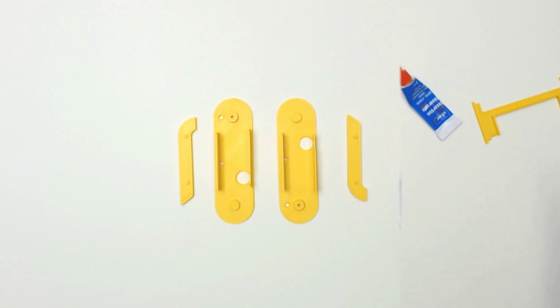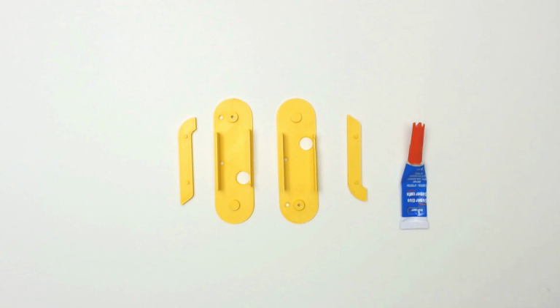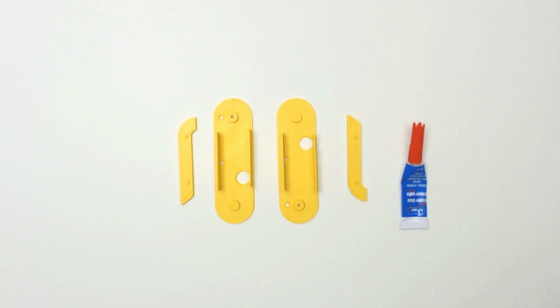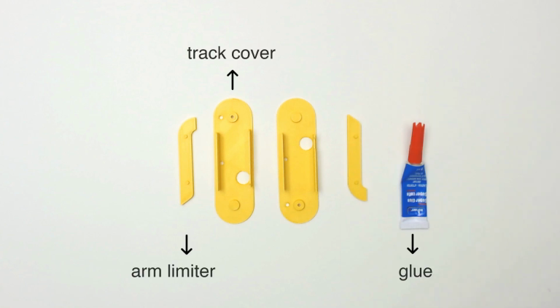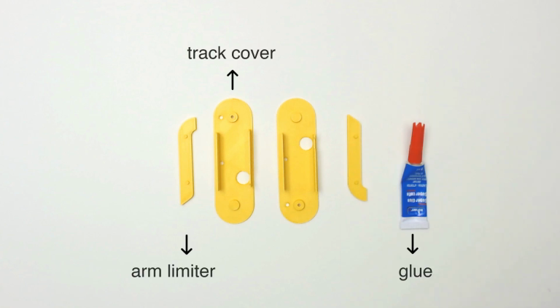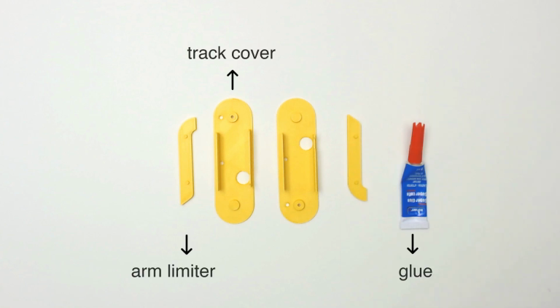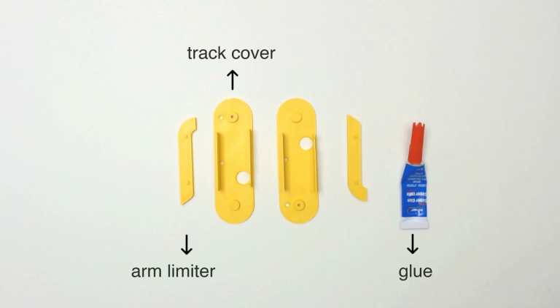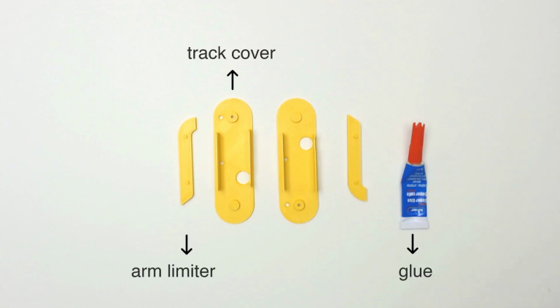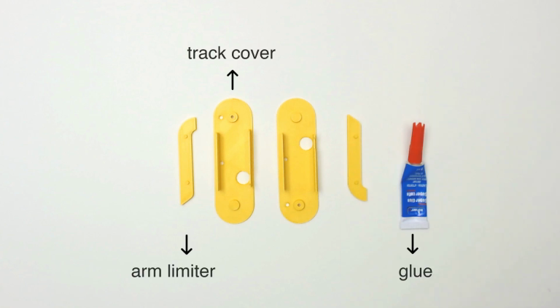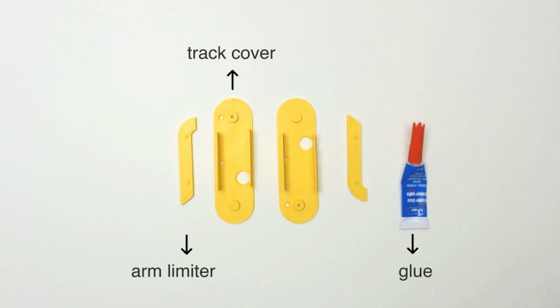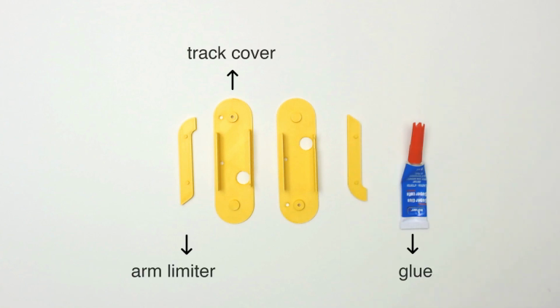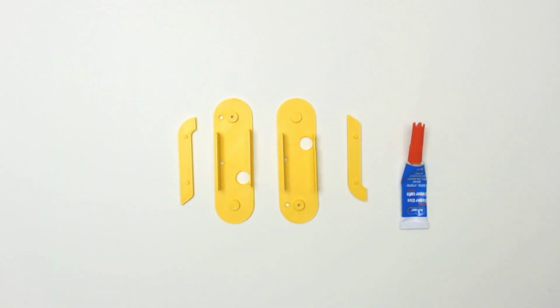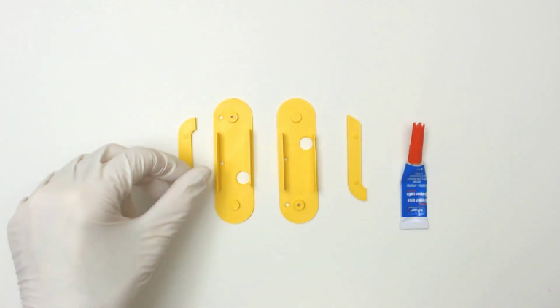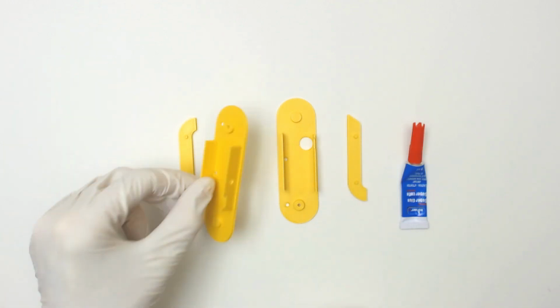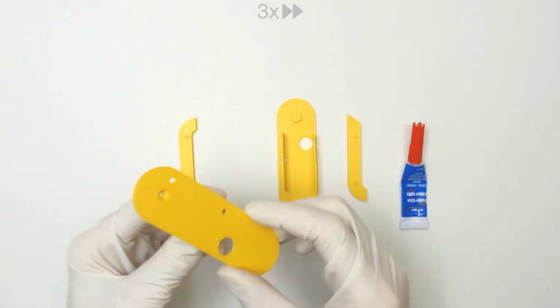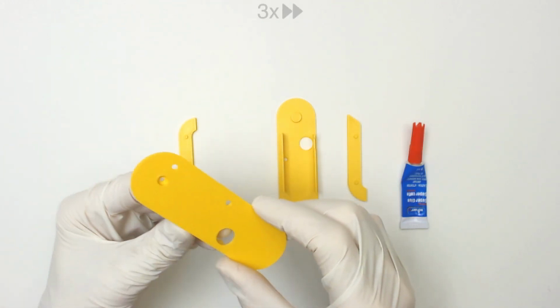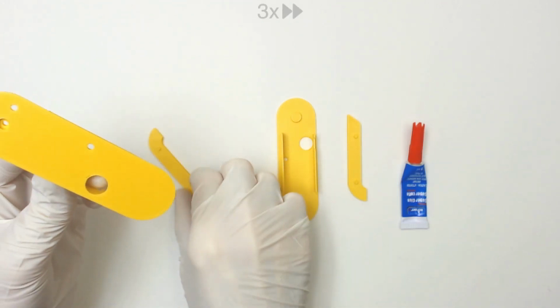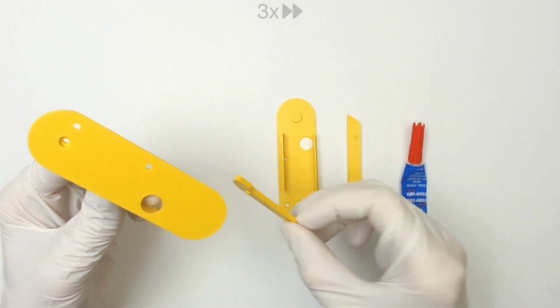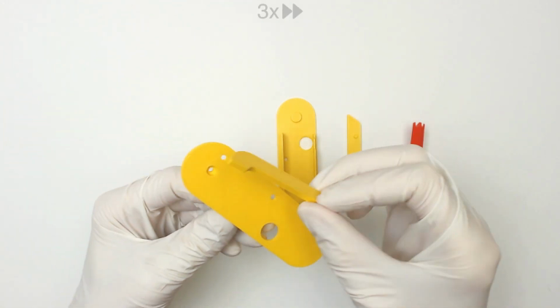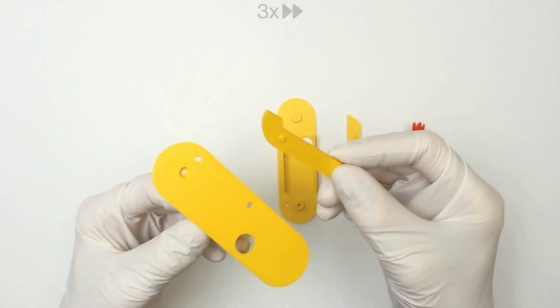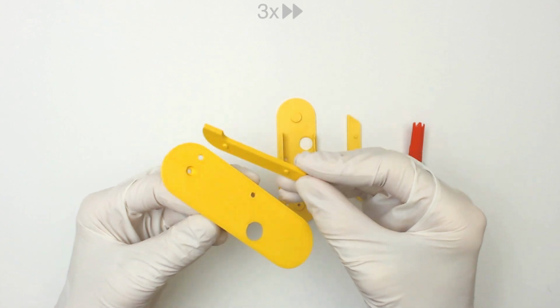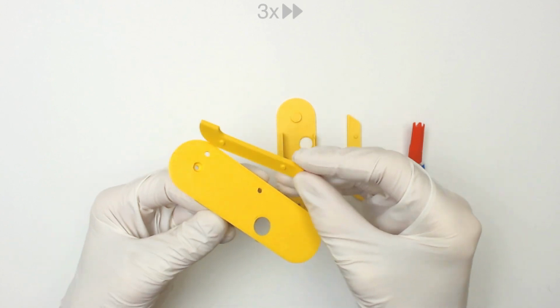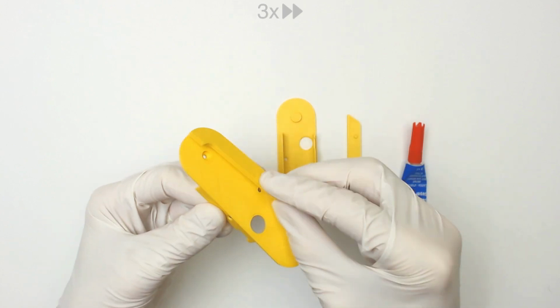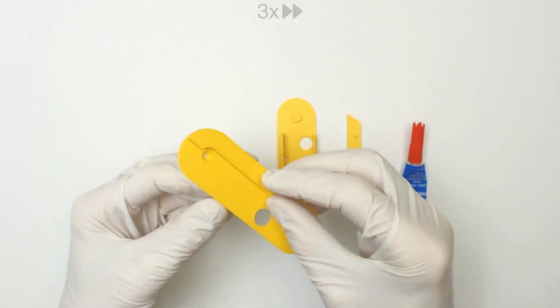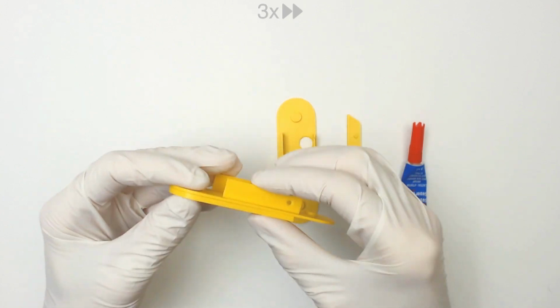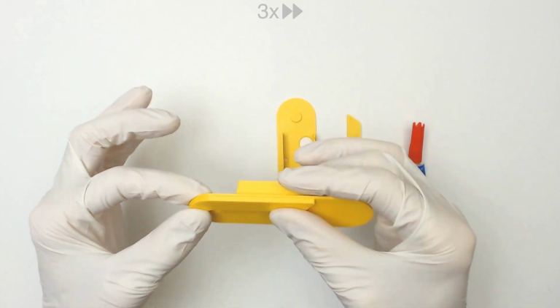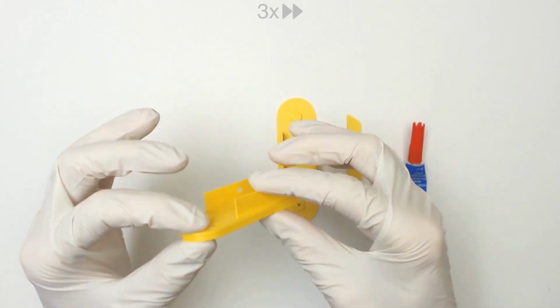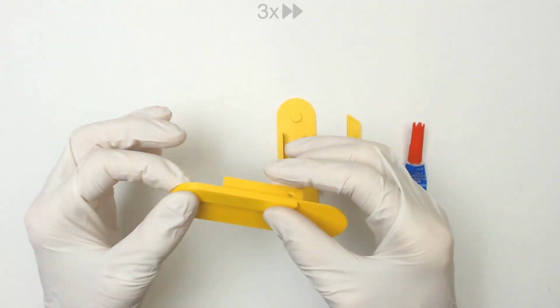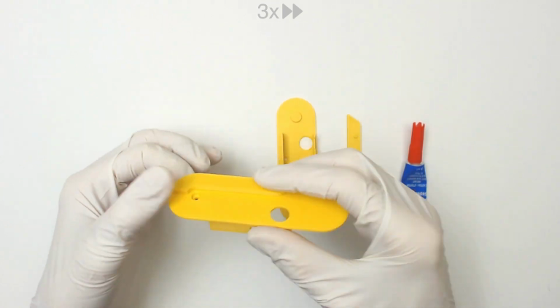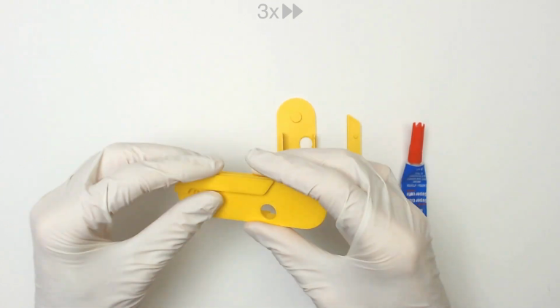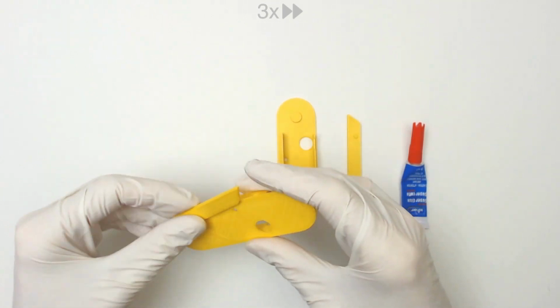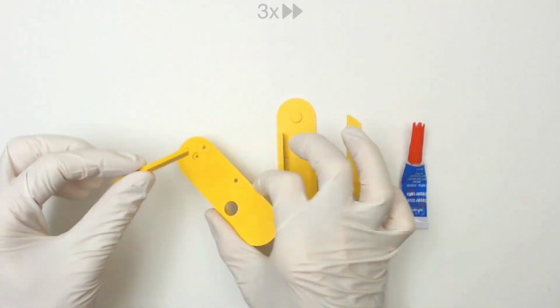Step 2: Gluing arm limiter to the track cover. Before applying glue, make sure the arm limiter fits the track cover.